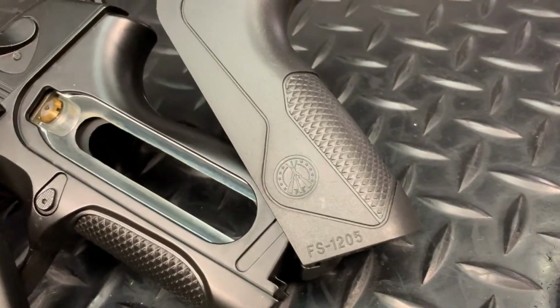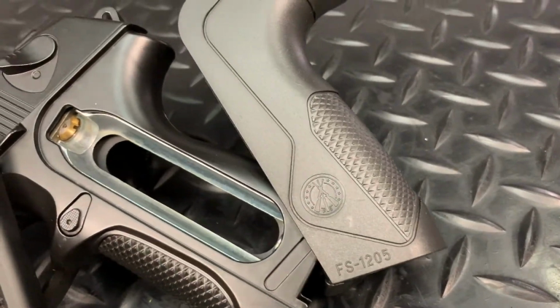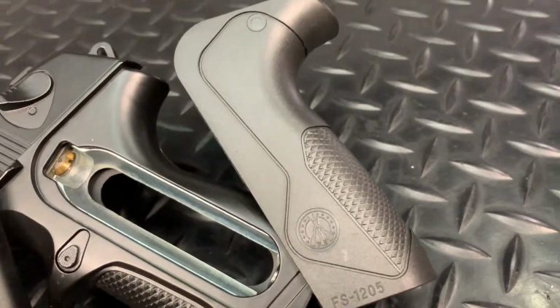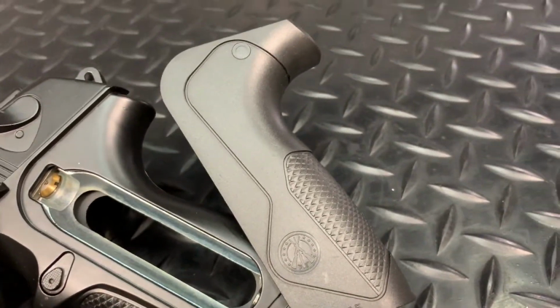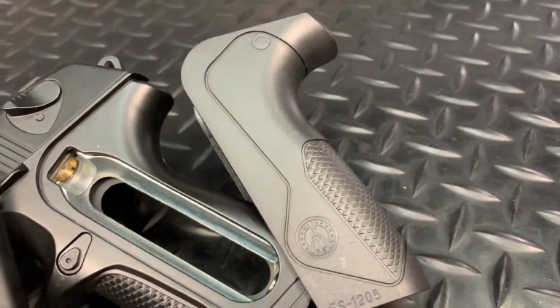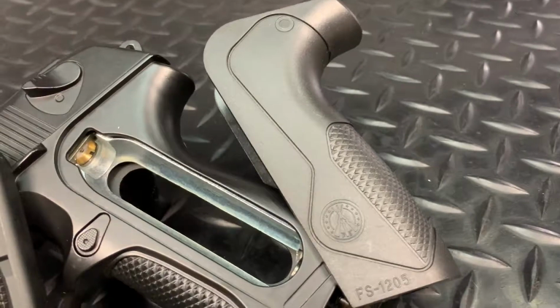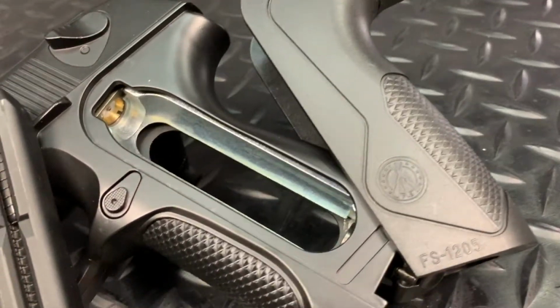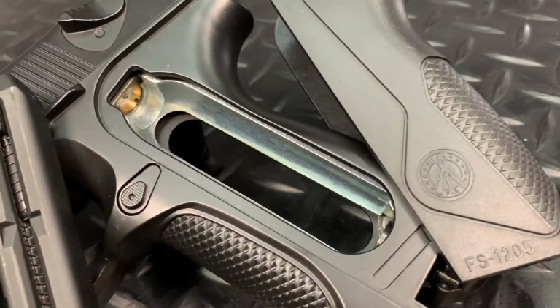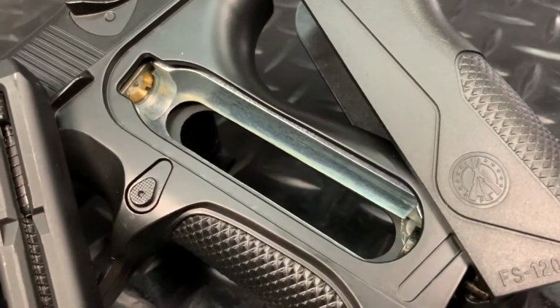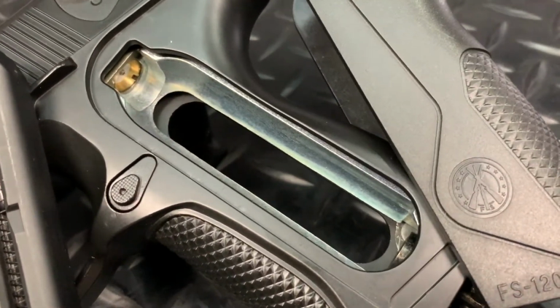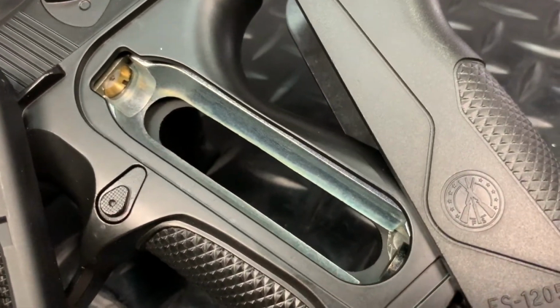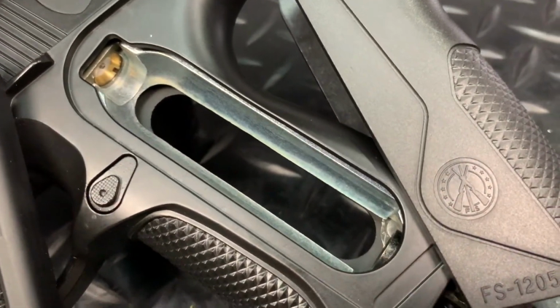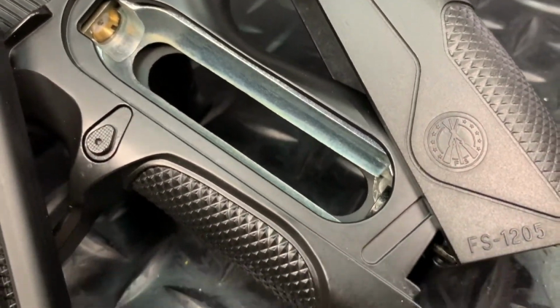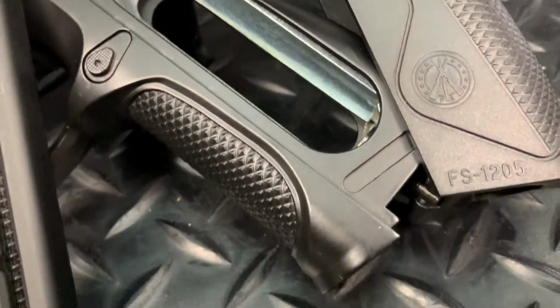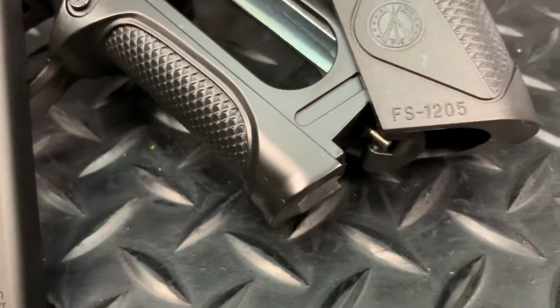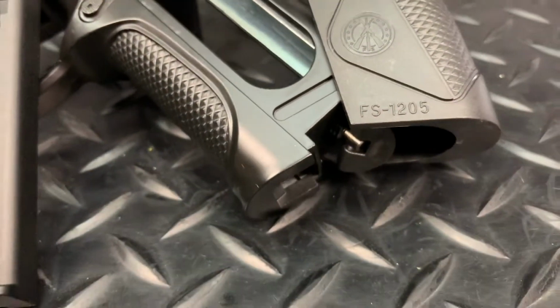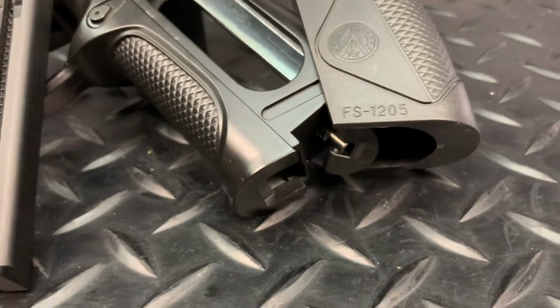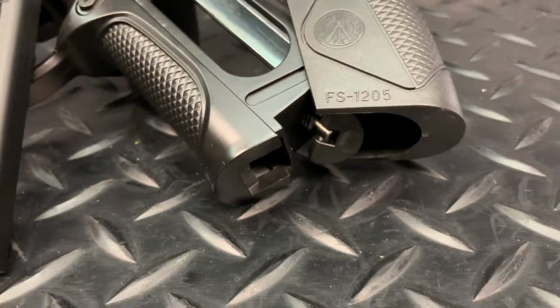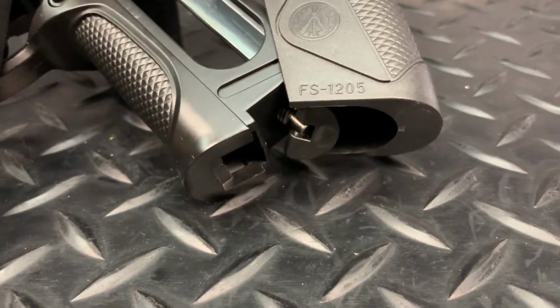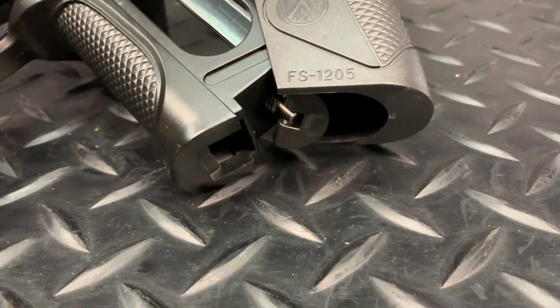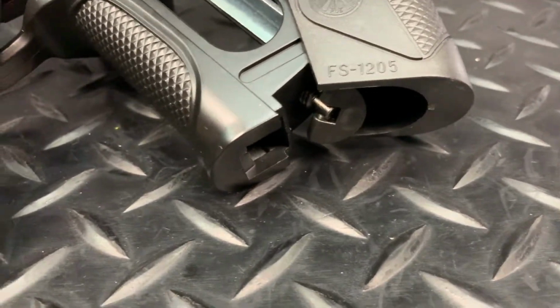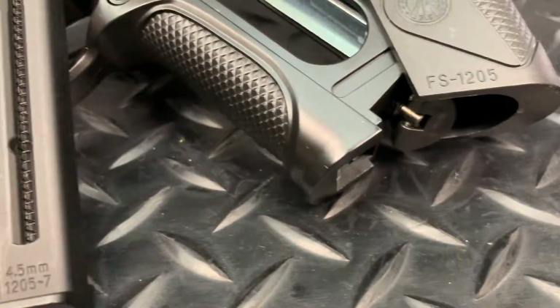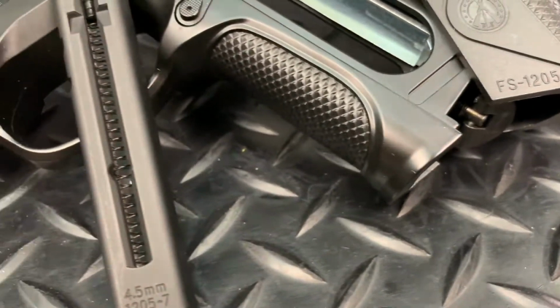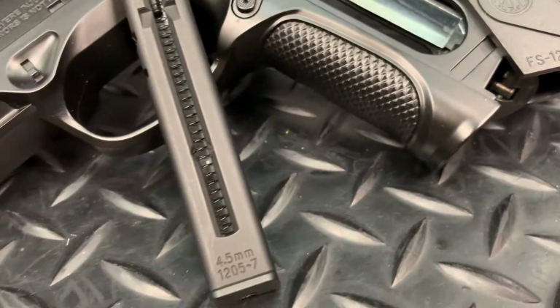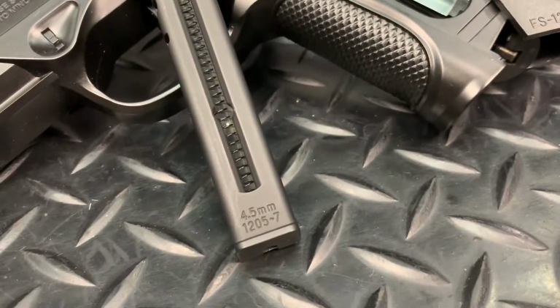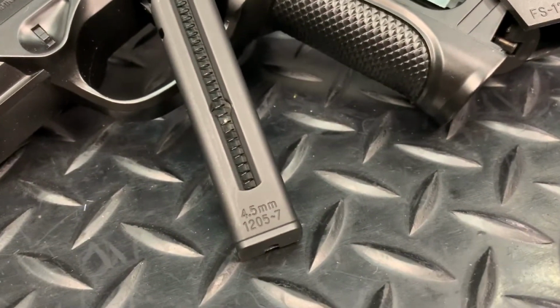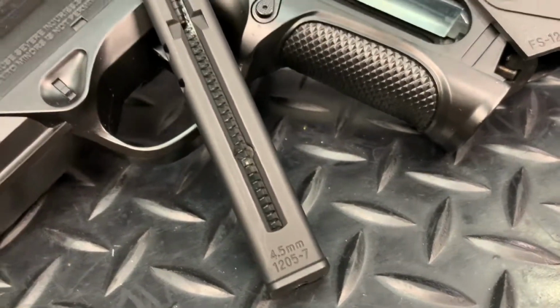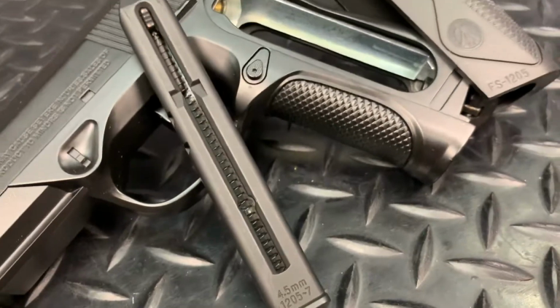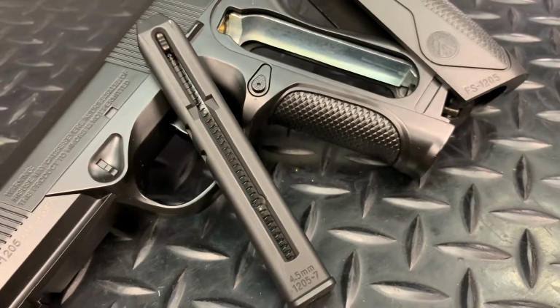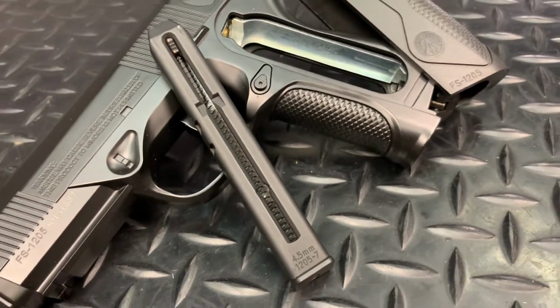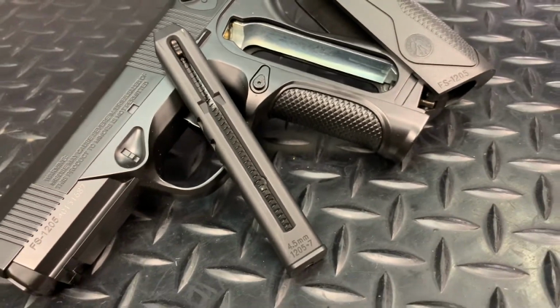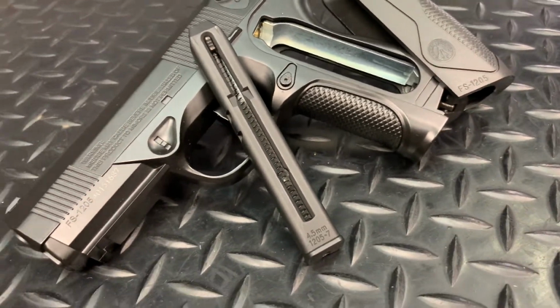To install the CO2 capsule, simply slide back the grip — no tools needed, just hand tight. This pistol also comes with a really good quality full metal magazine that holds the 4.5mm steel BBs.